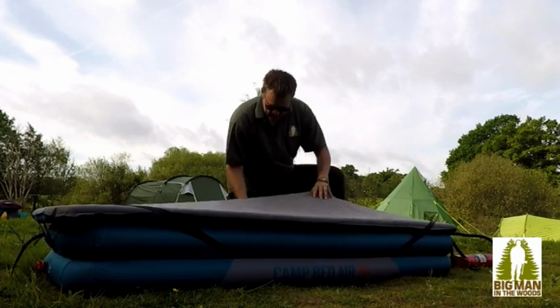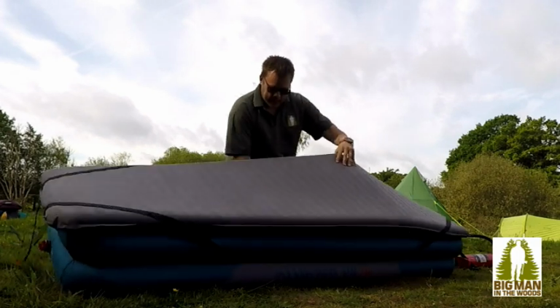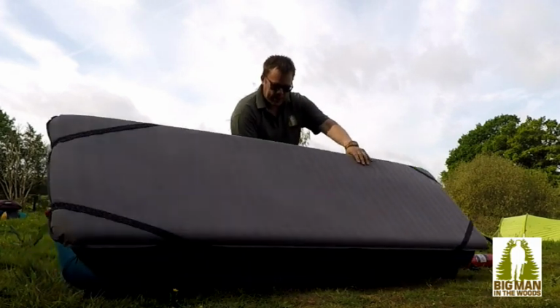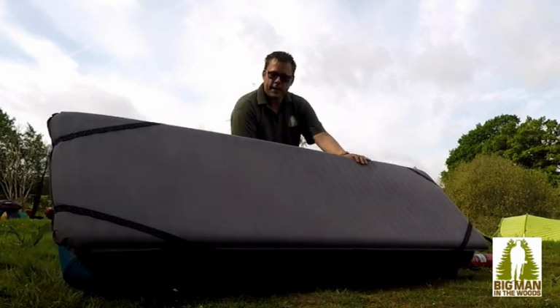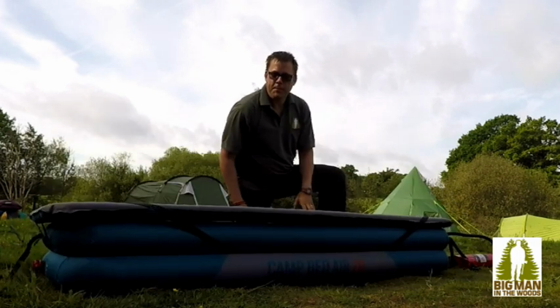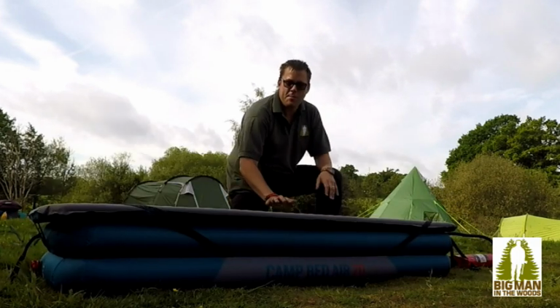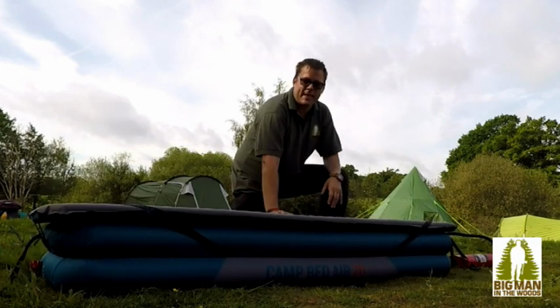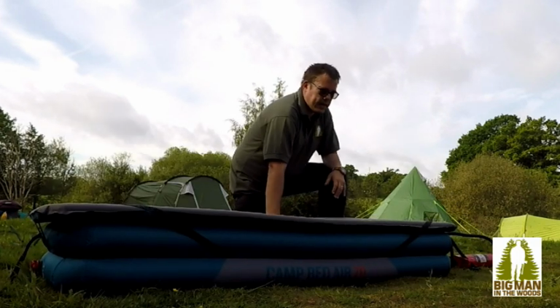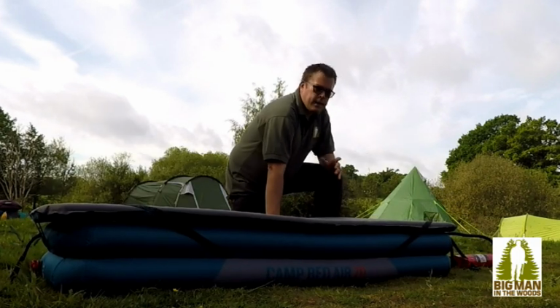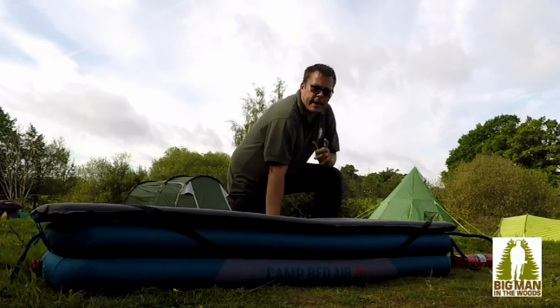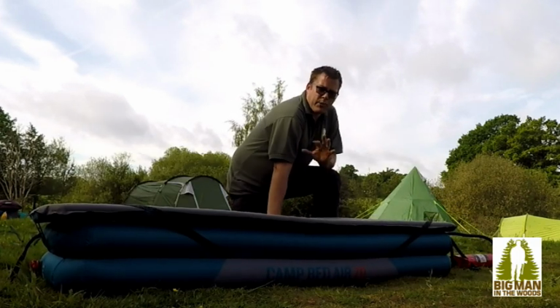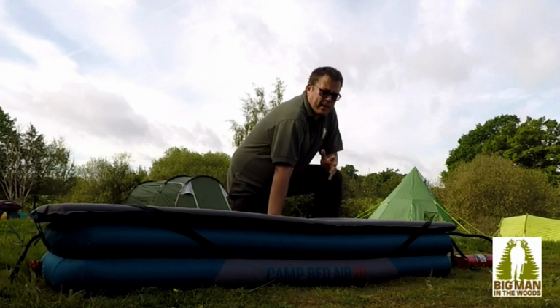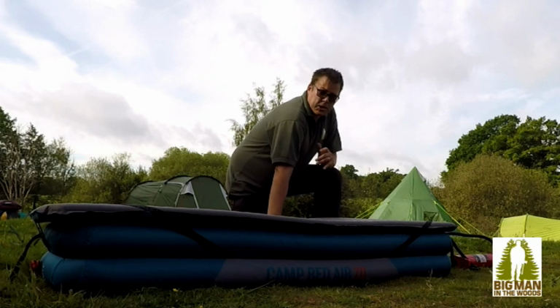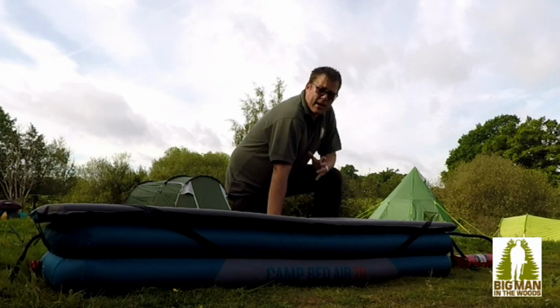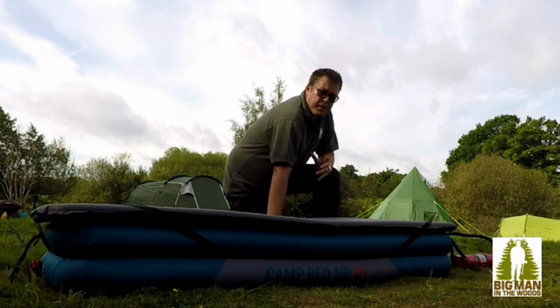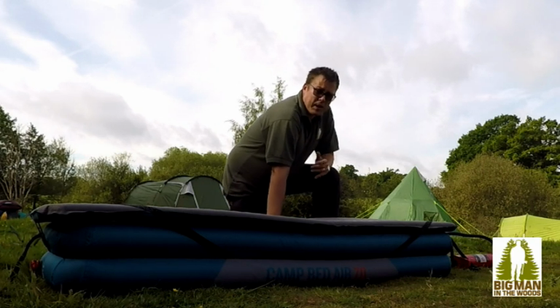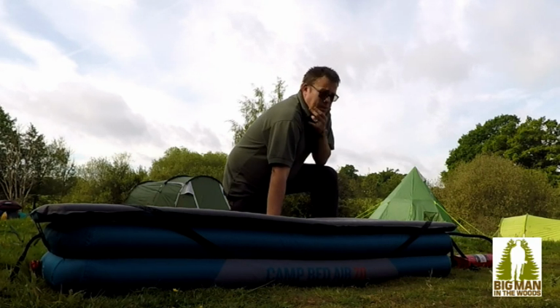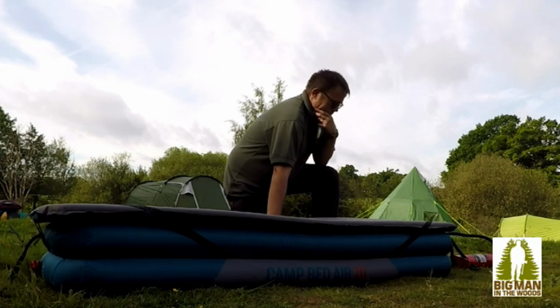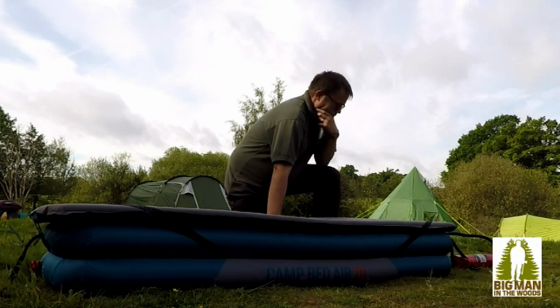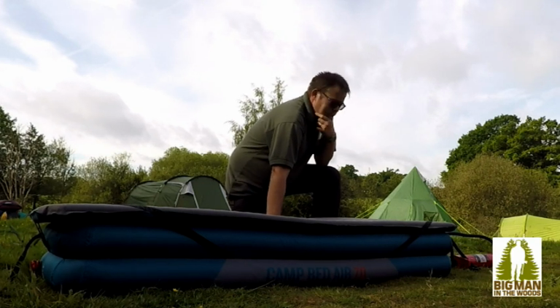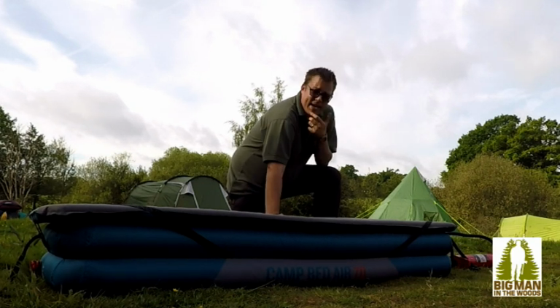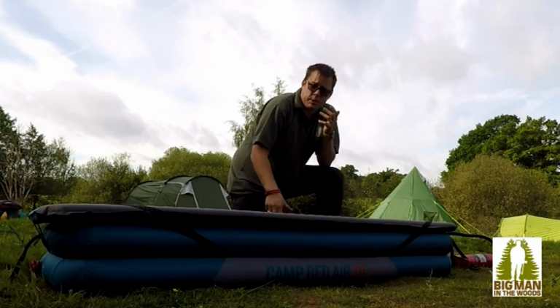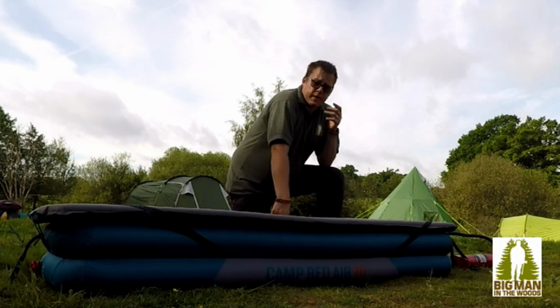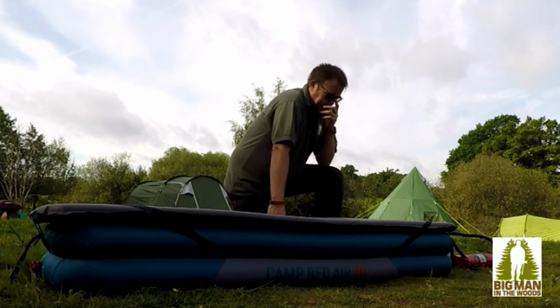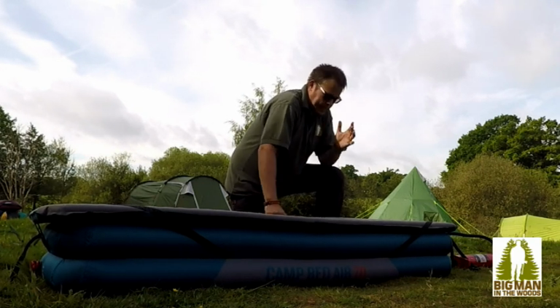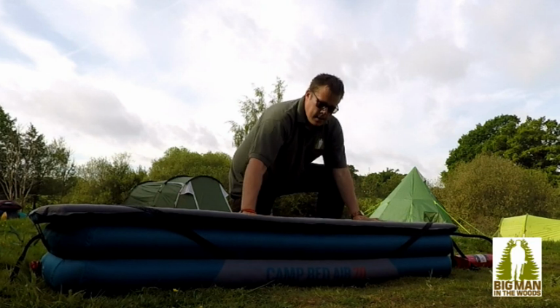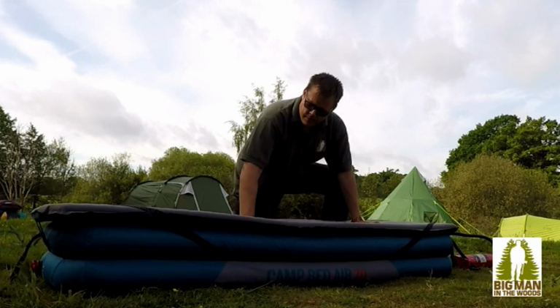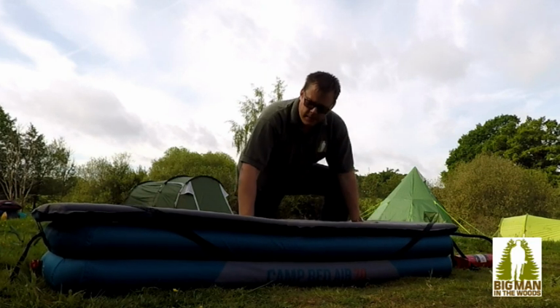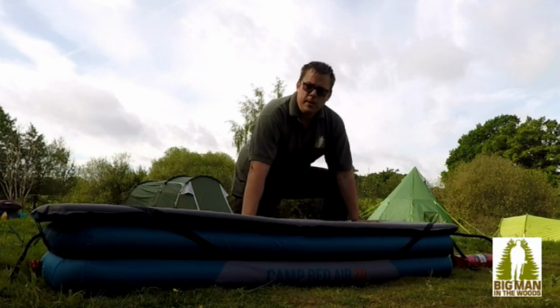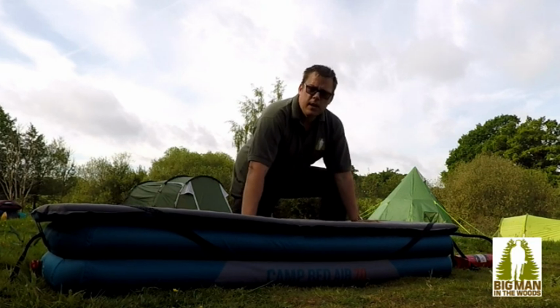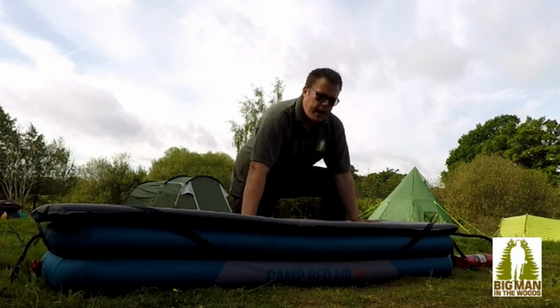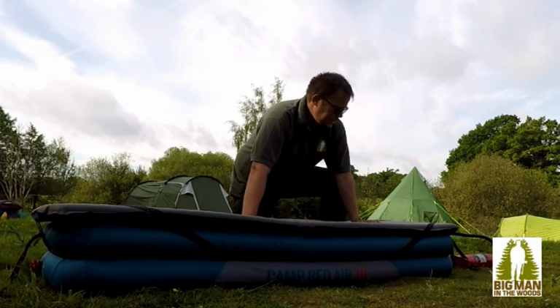The Kisha Camp Airbed 70. It retails just under 50 quid at the moment. I slept on it for the first time last night — very comfortable, I liked it.